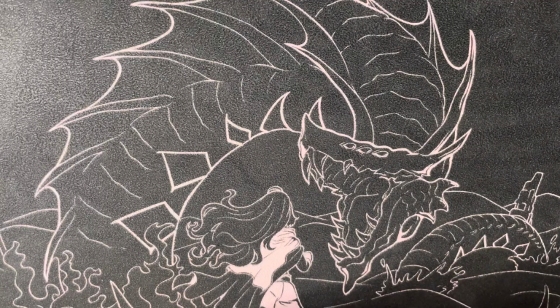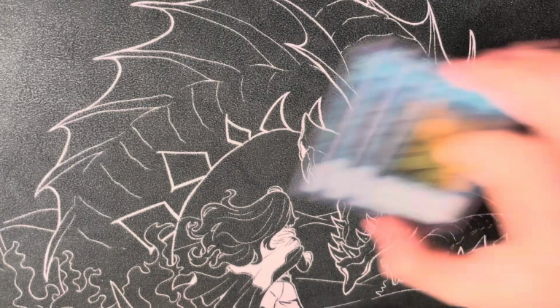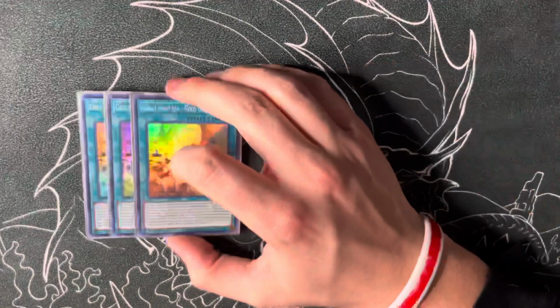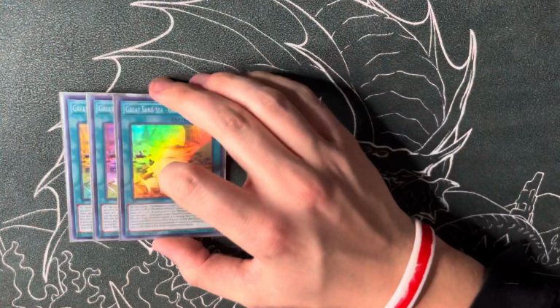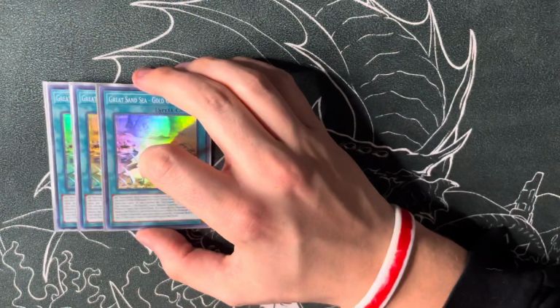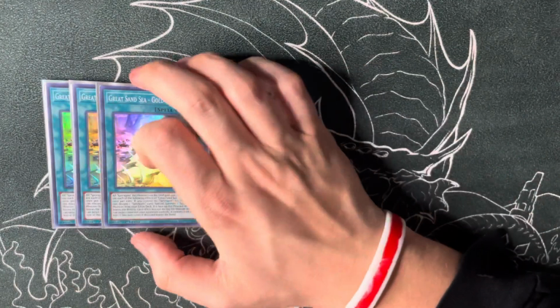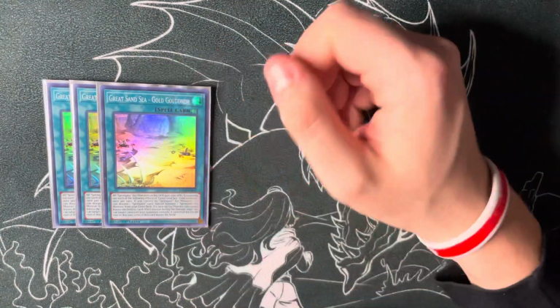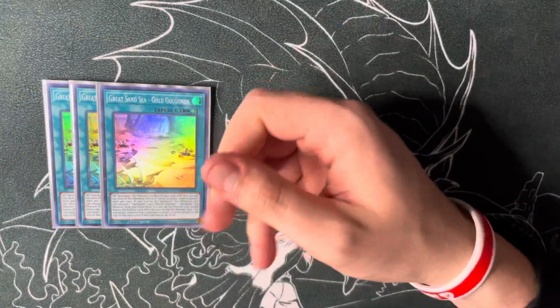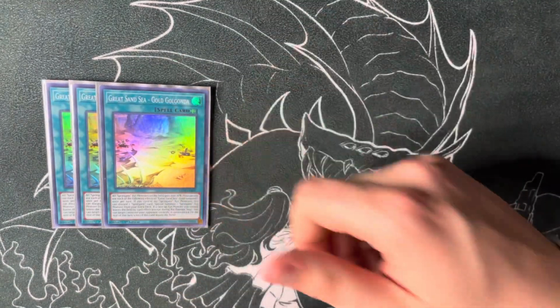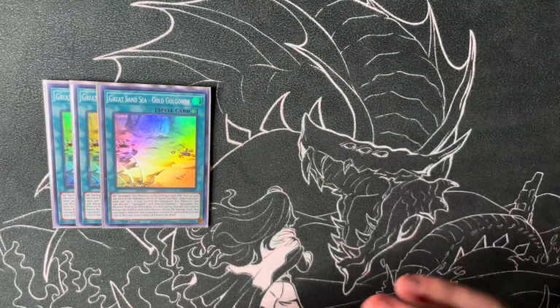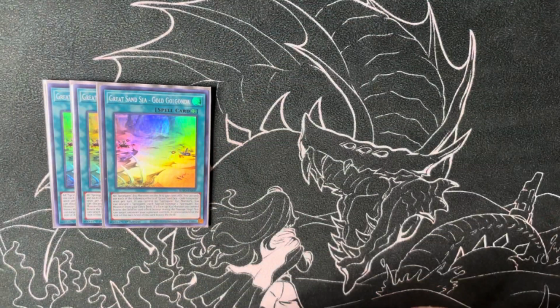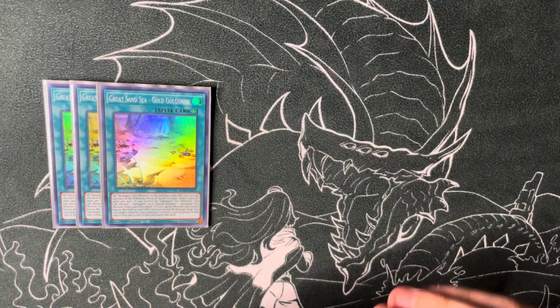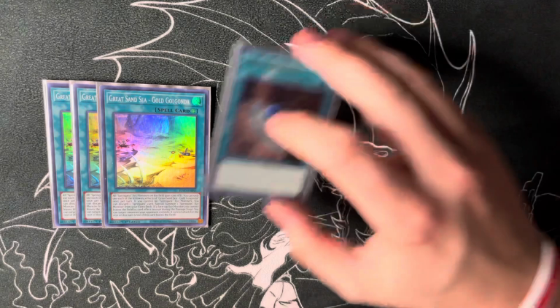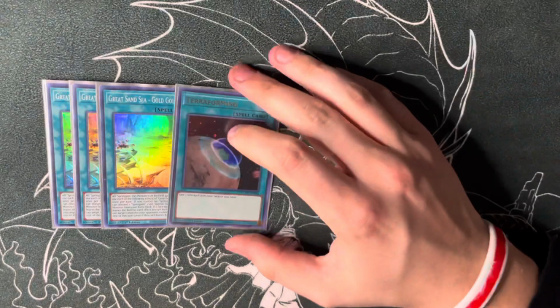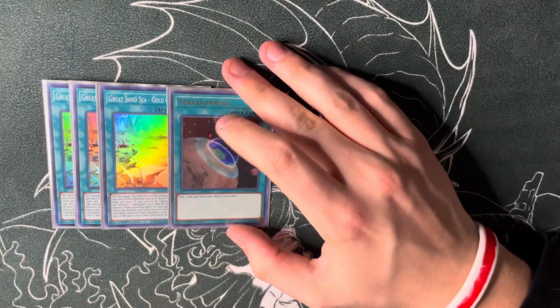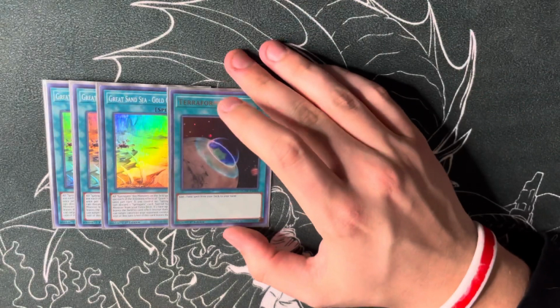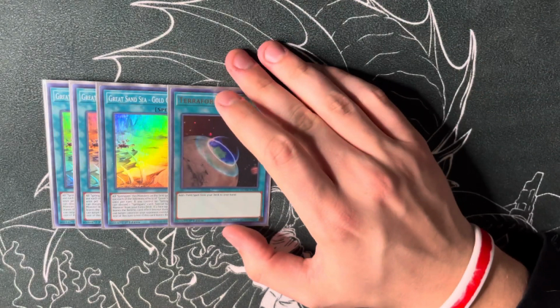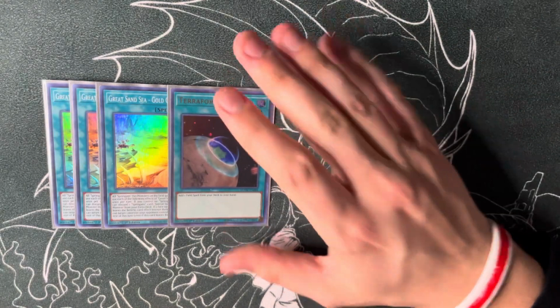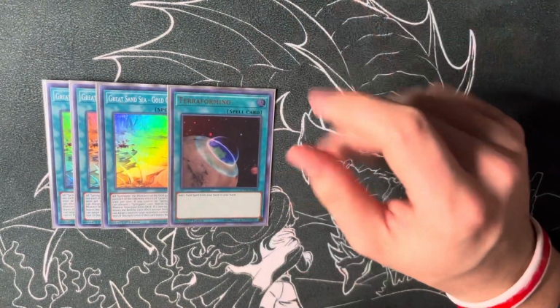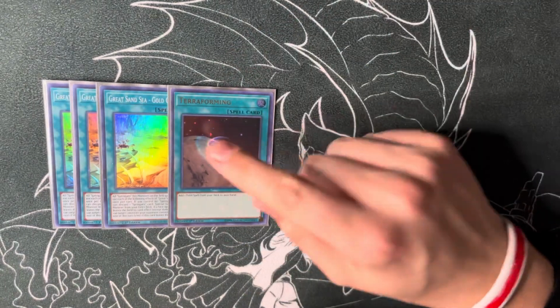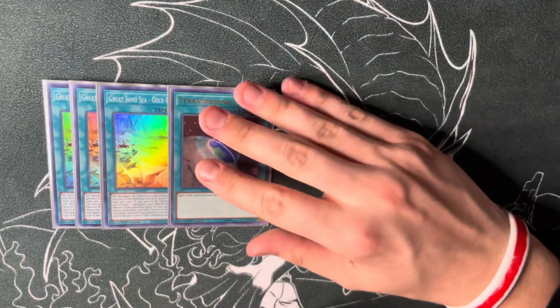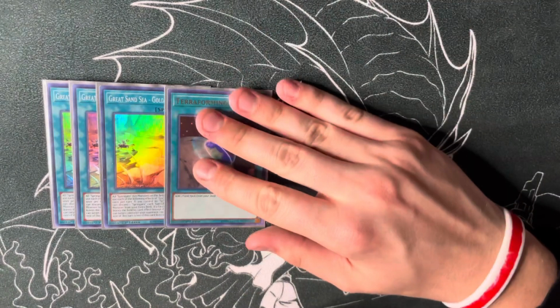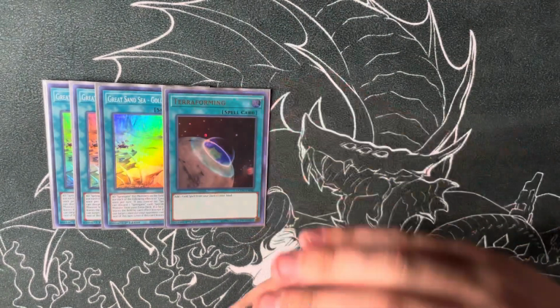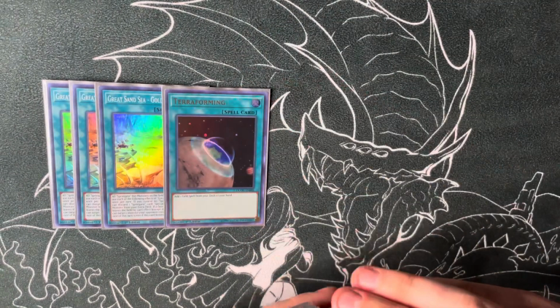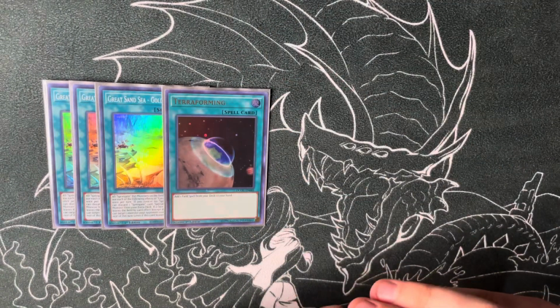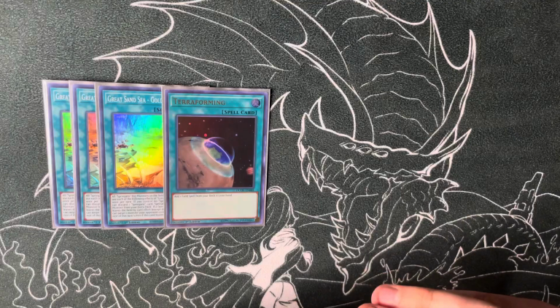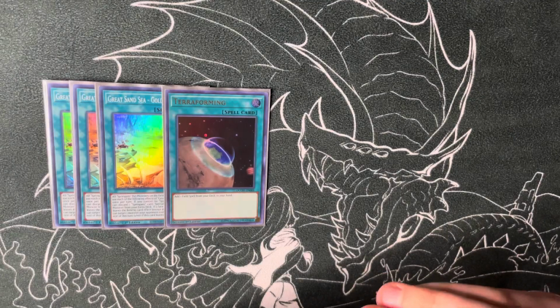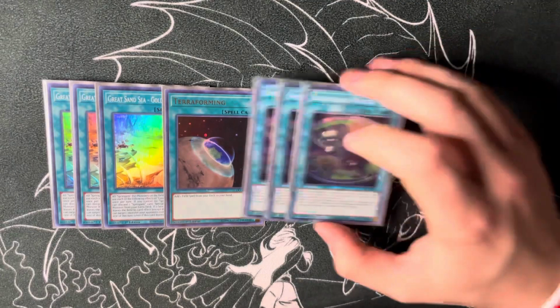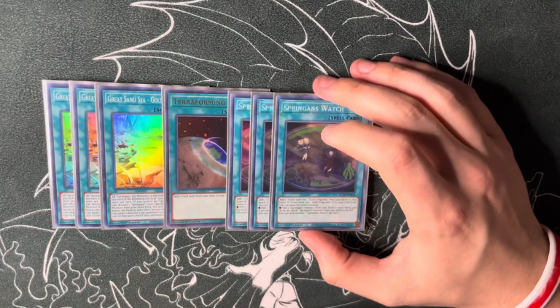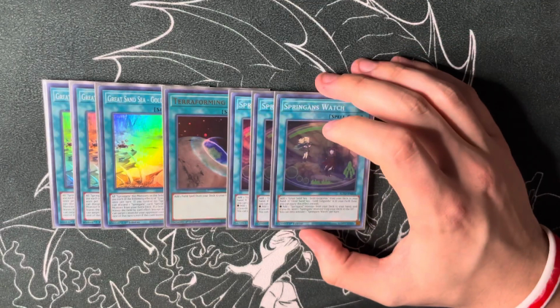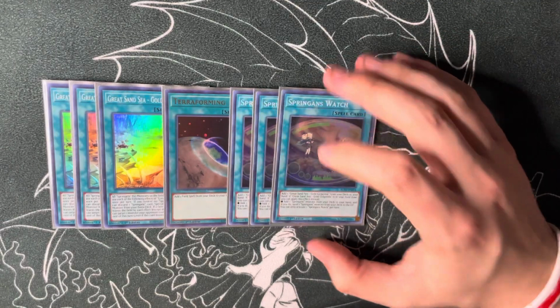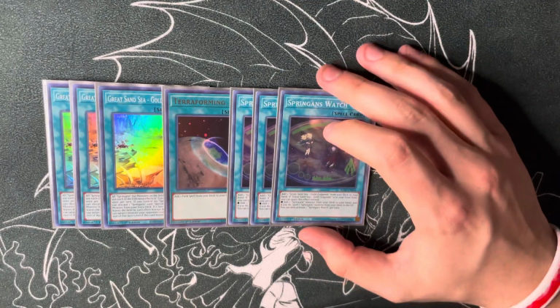Moving on to the spells — we start with four copies of the field spell, Great Sand Sea - Gold Golgonda. The card's insane. Then three copies of Springans Watch.